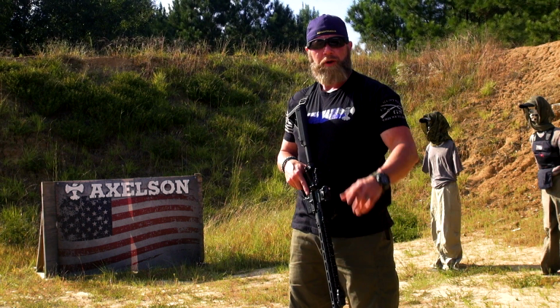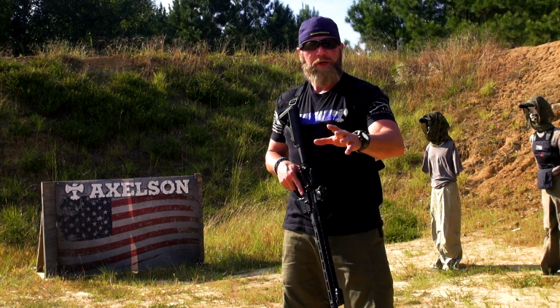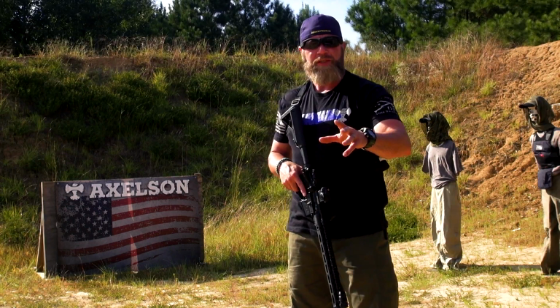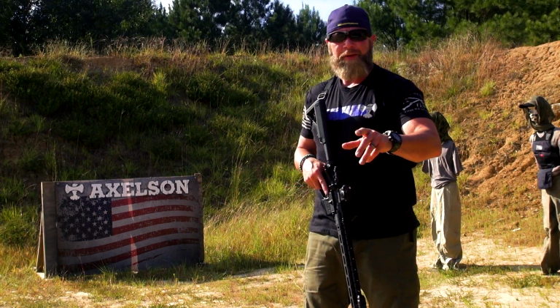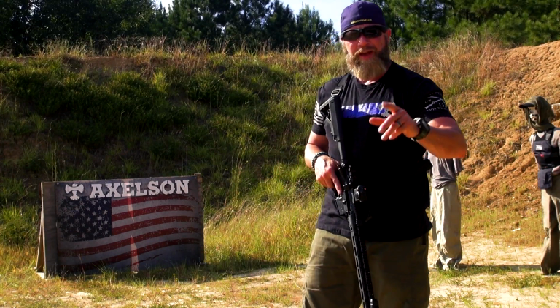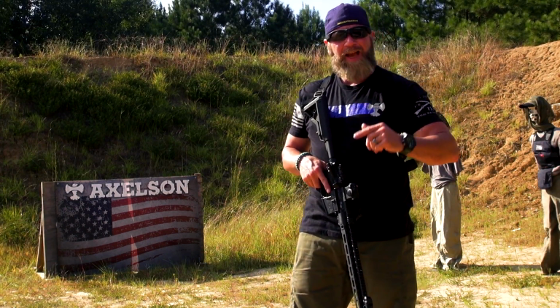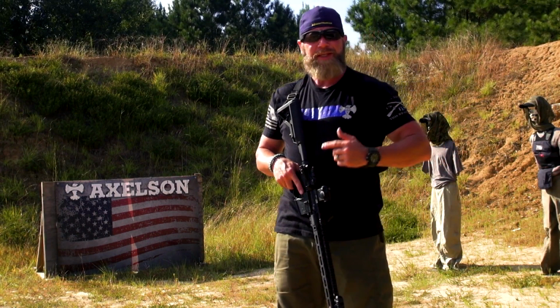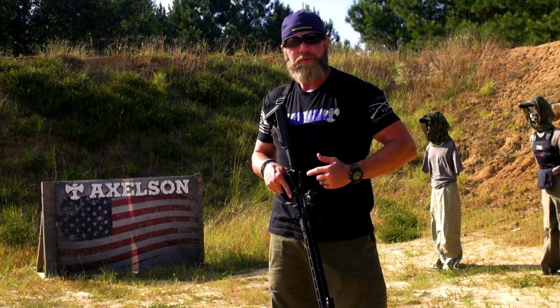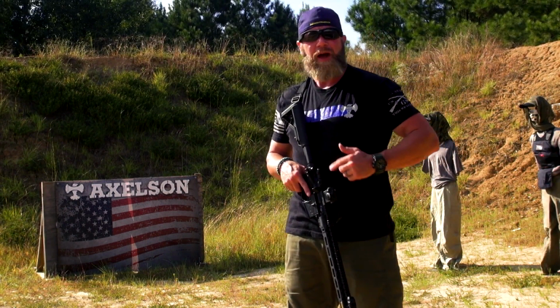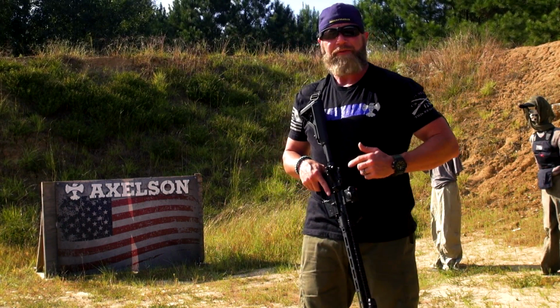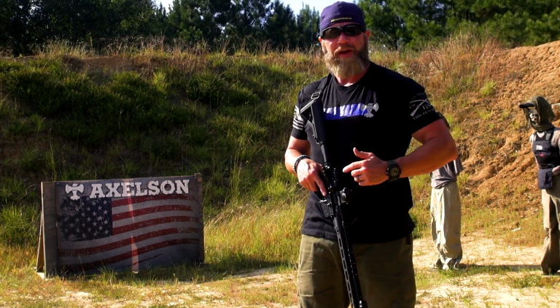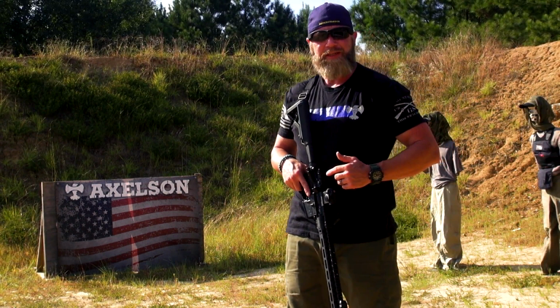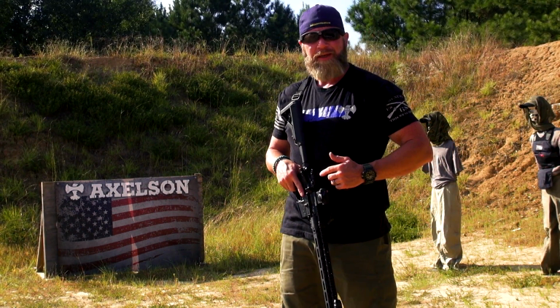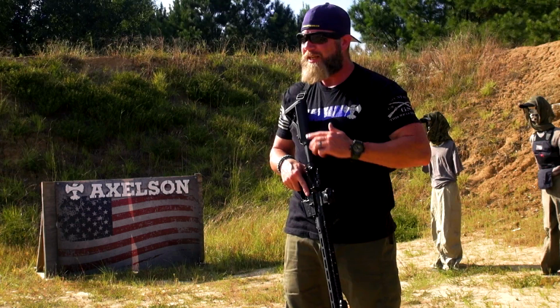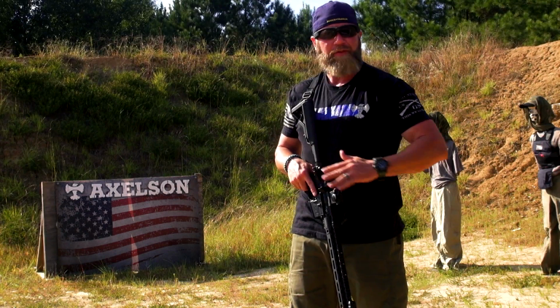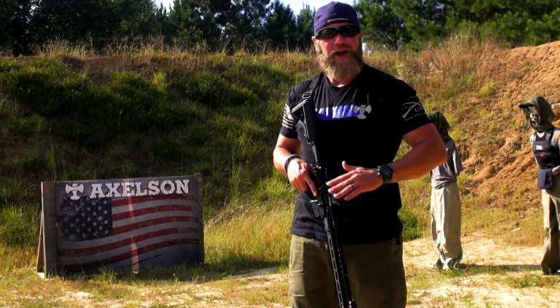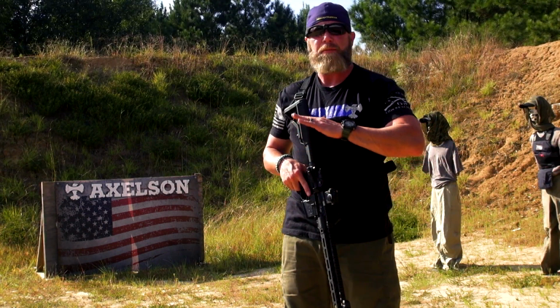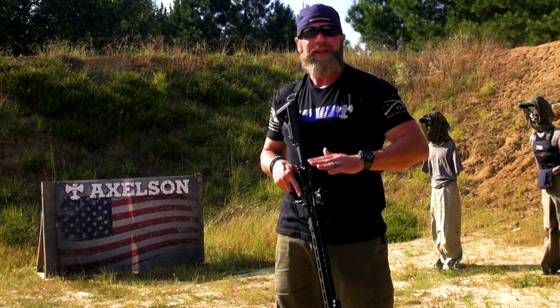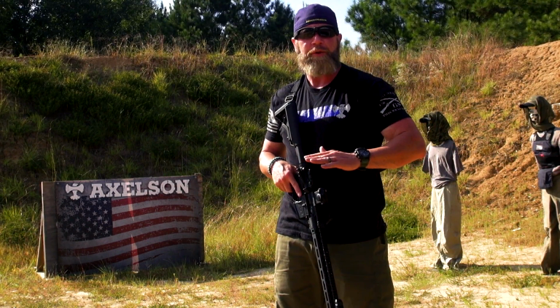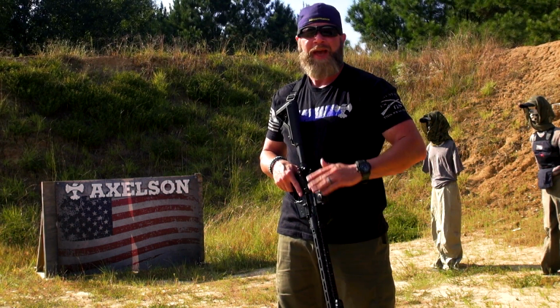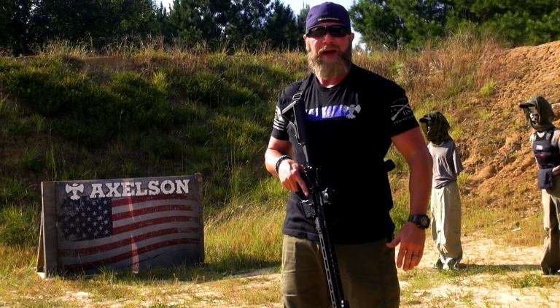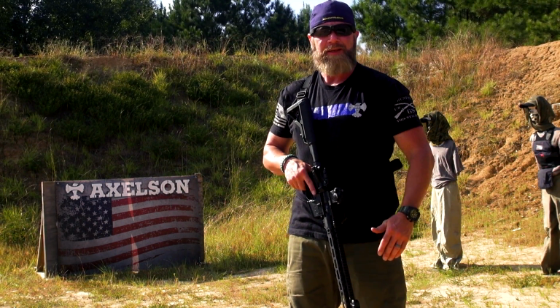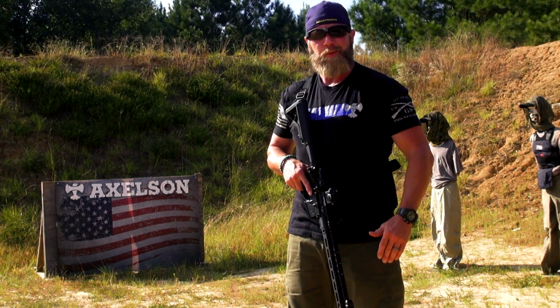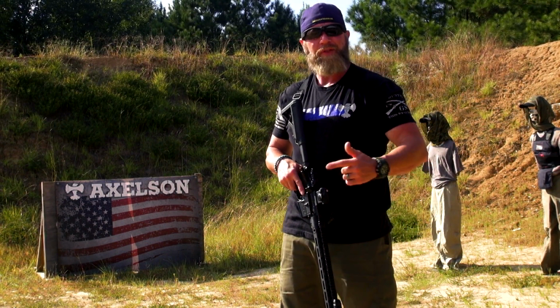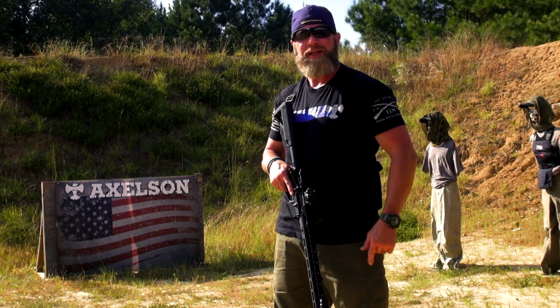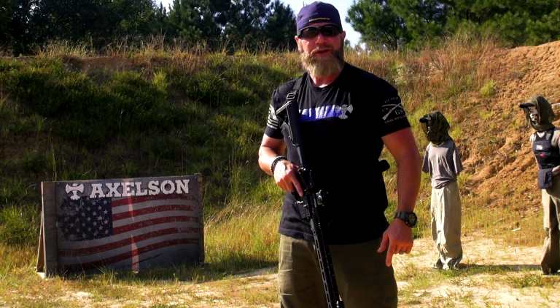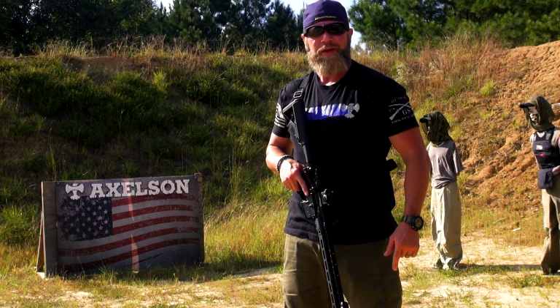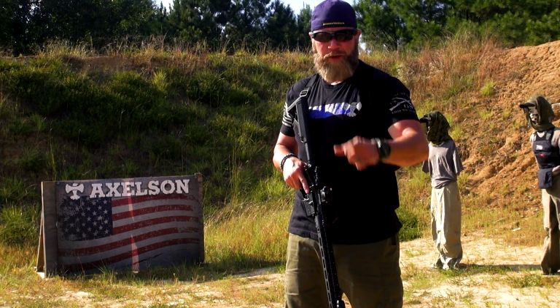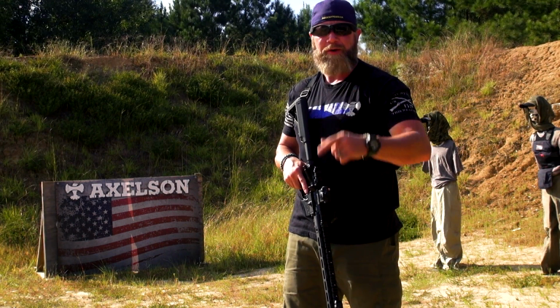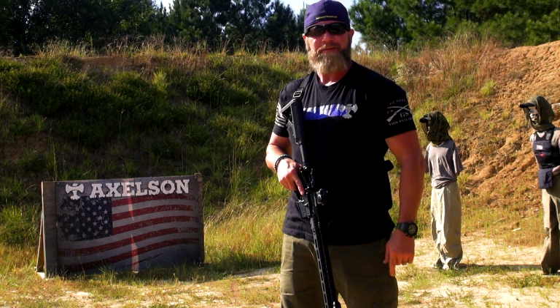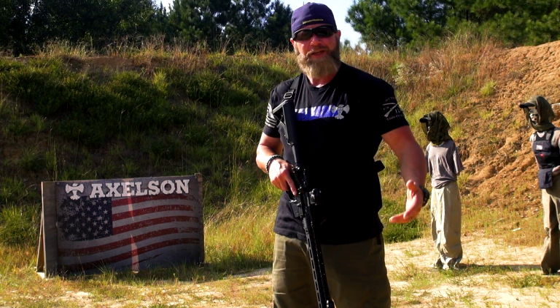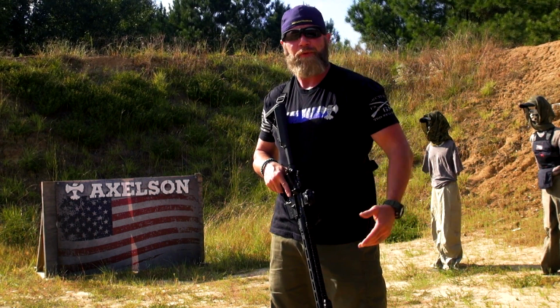All right, so here's what's fixing to happen. We got the Axelson Tactical Combat 556. This thing has never been shot — it is brand new out of the box. So we're going to run this thing like a scalded dog. We're going to break her in right, see how she performs.